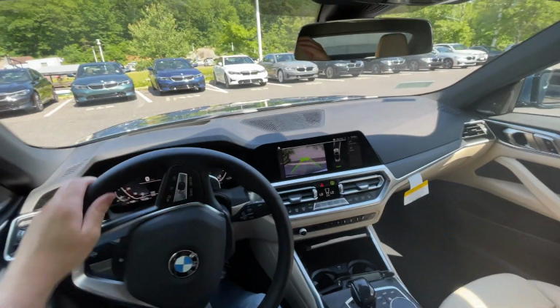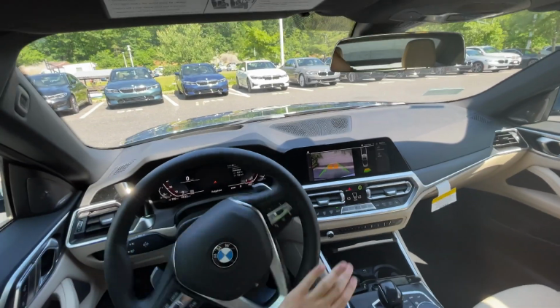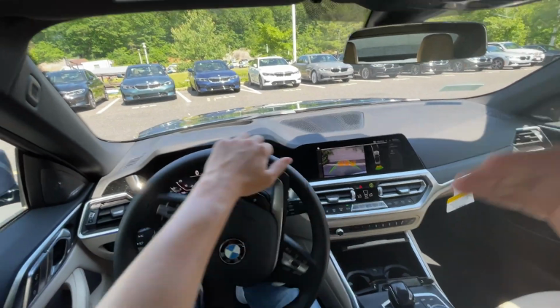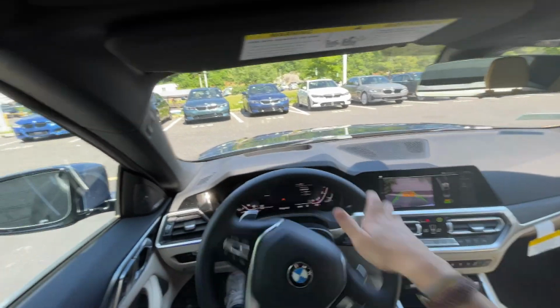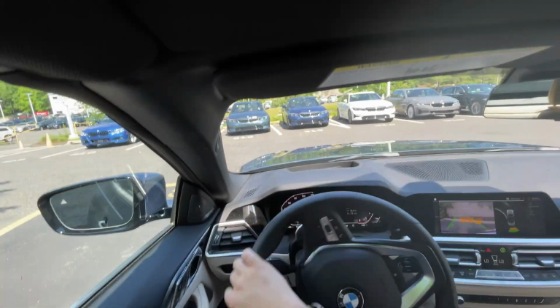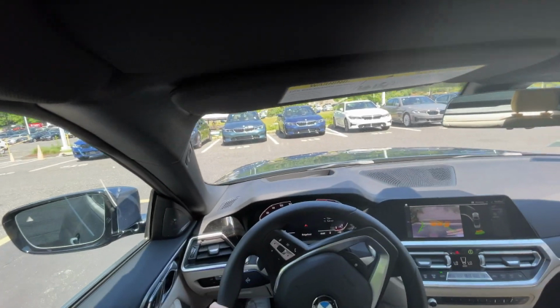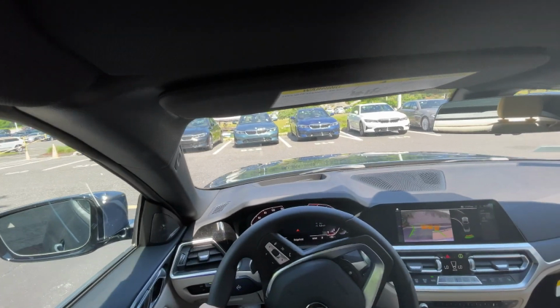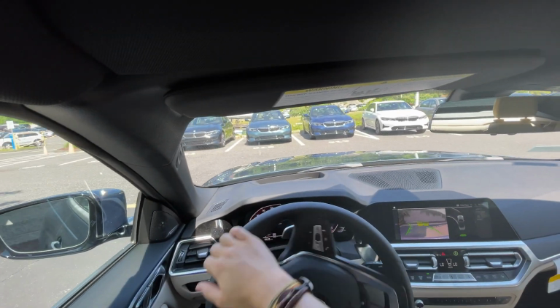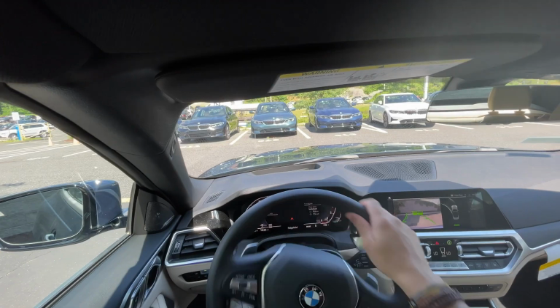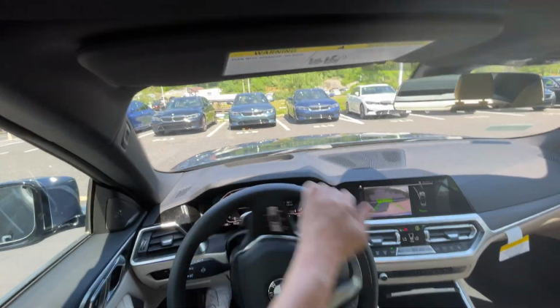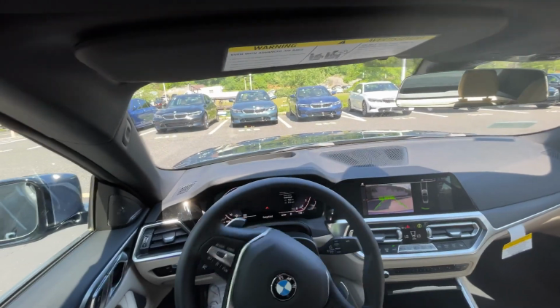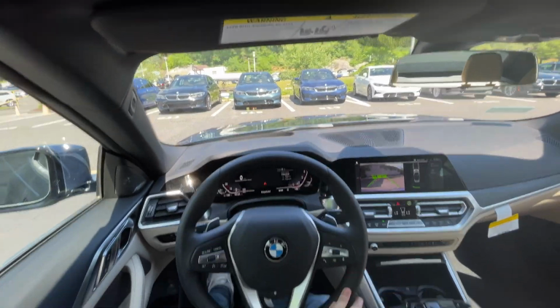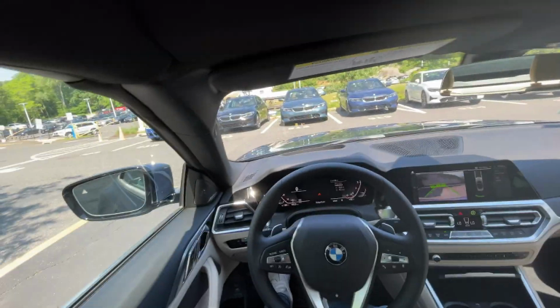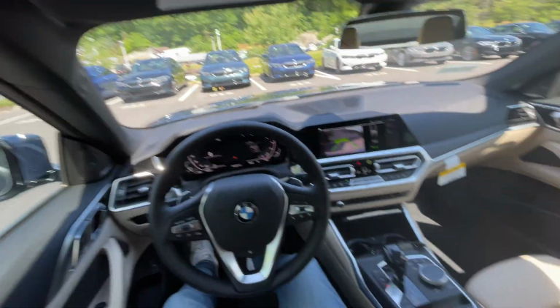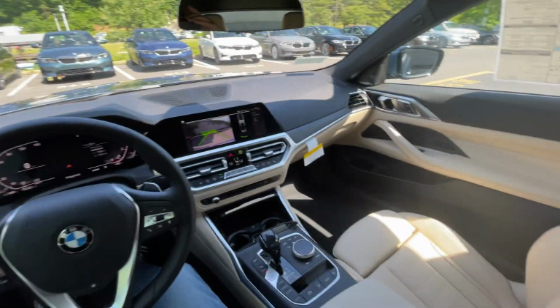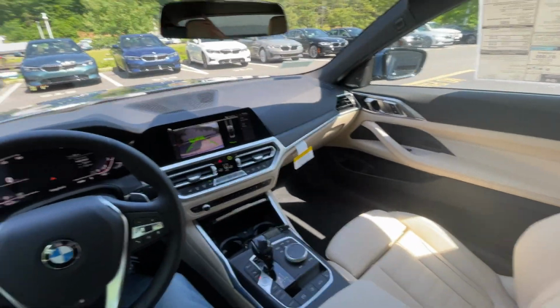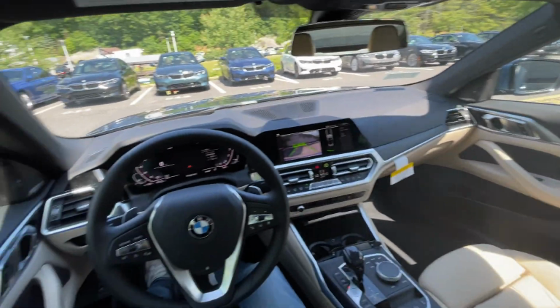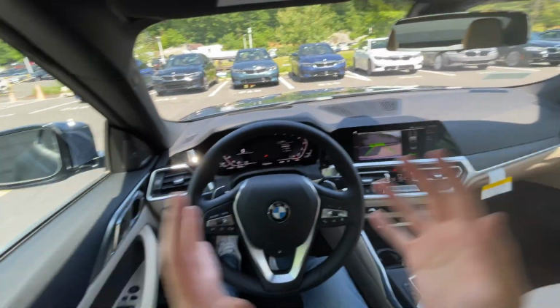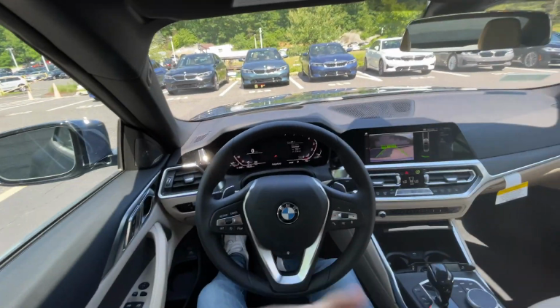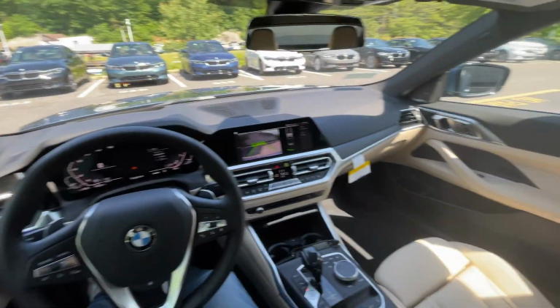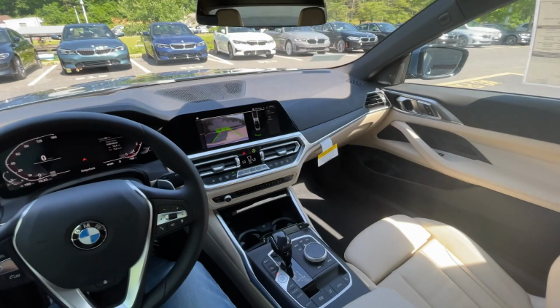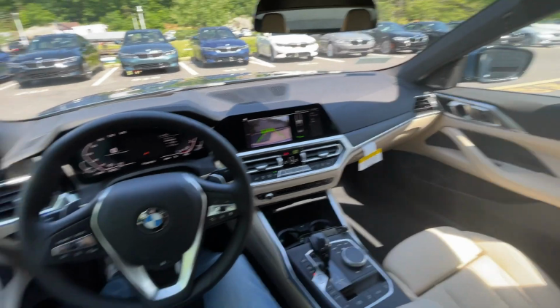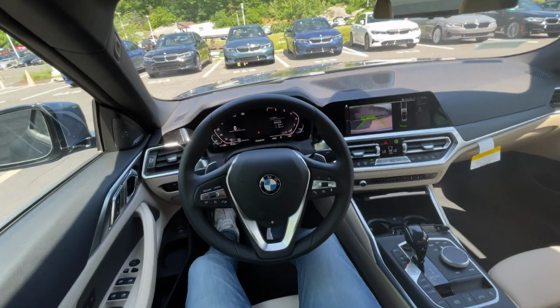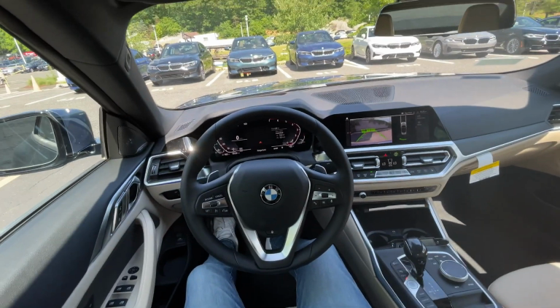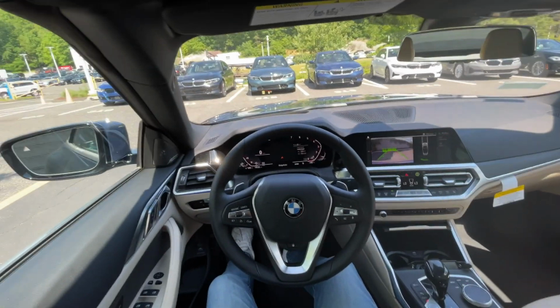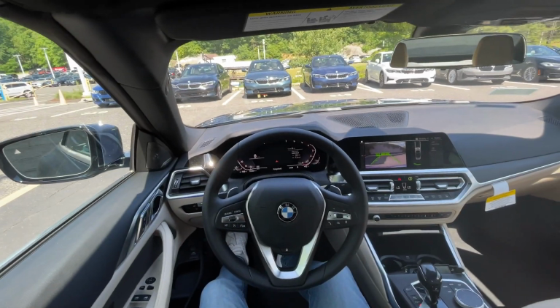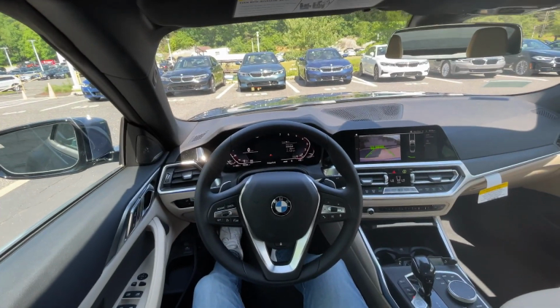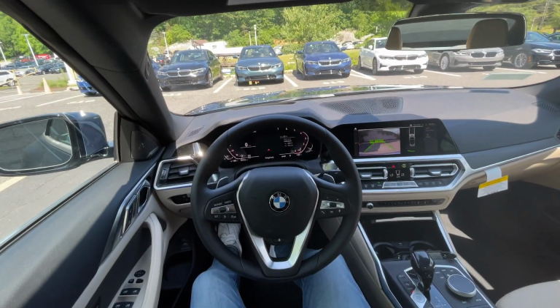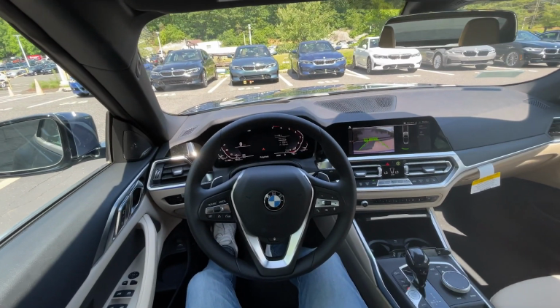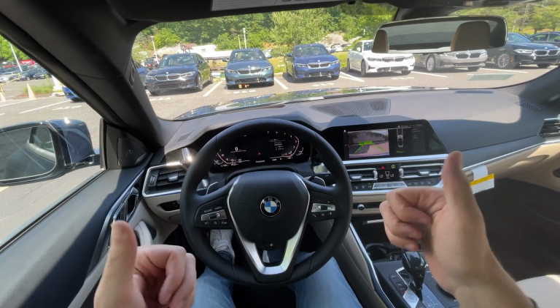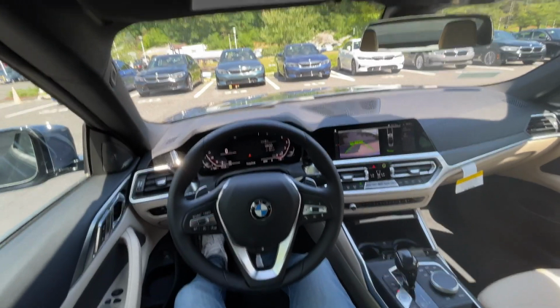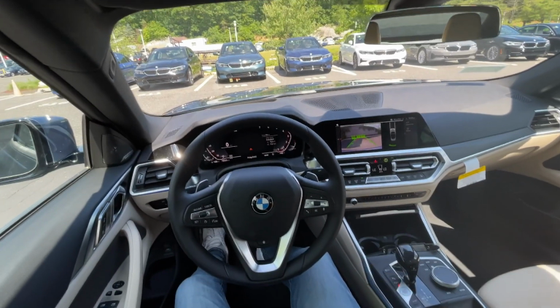Put it back into drive and park it right back up in the spot. Just a quick short little drive of the 430i convertible — really nice stuff in here. Make sure to continue watching the video to get some exhaust sounds and some other cool stuff.